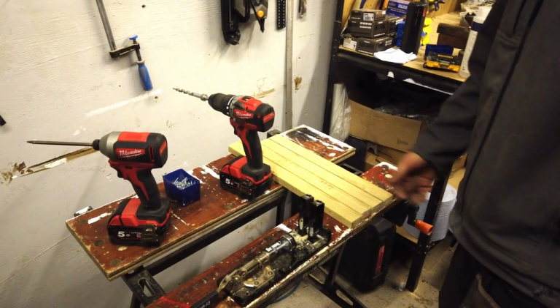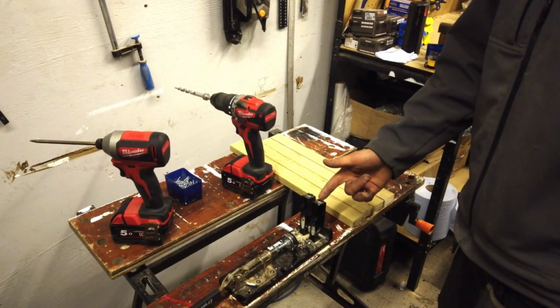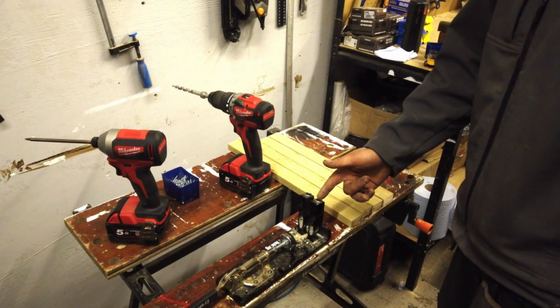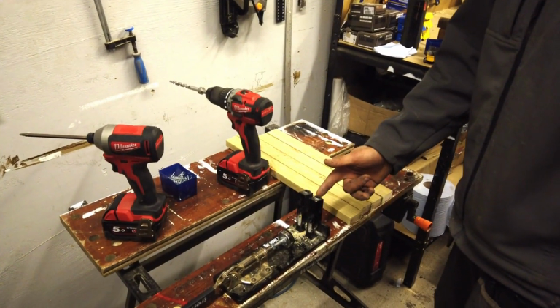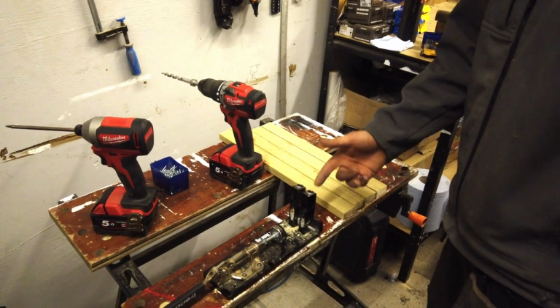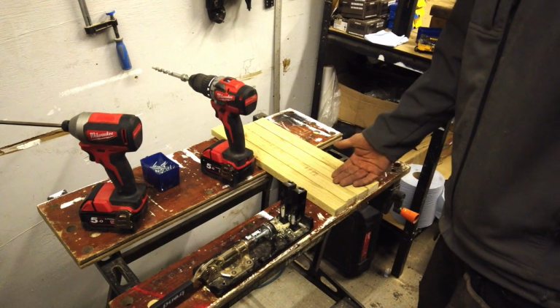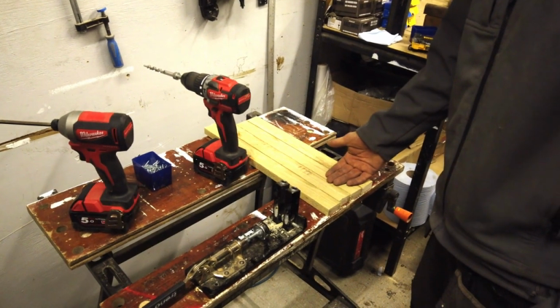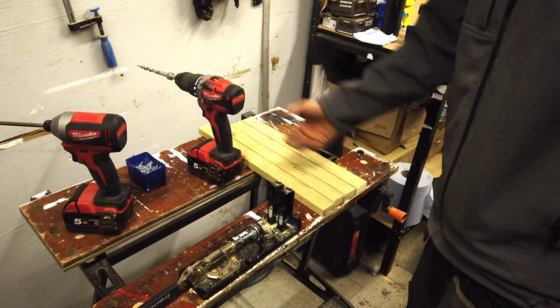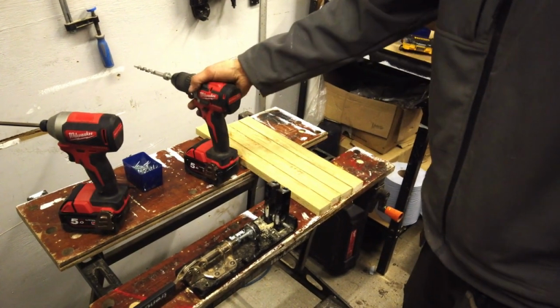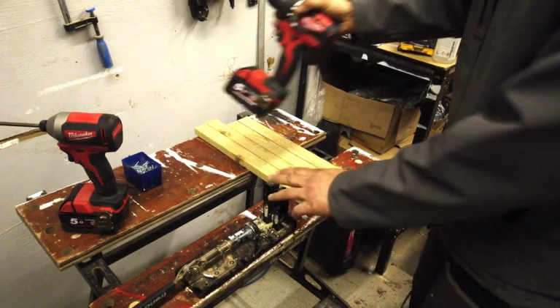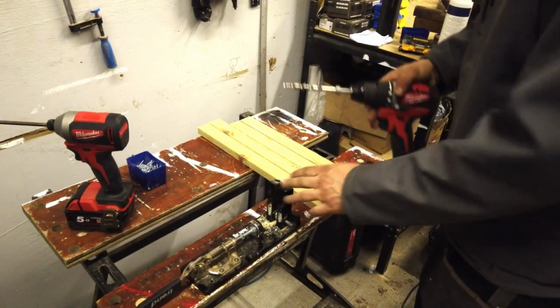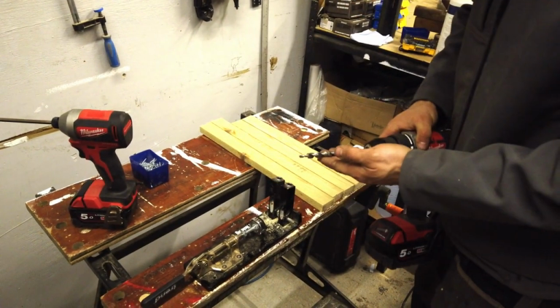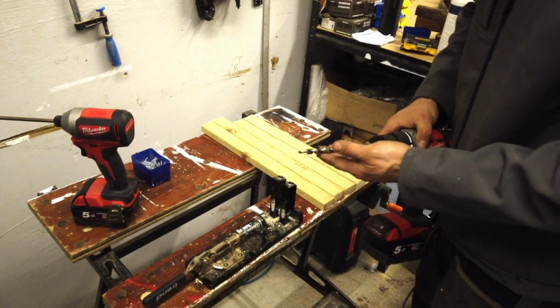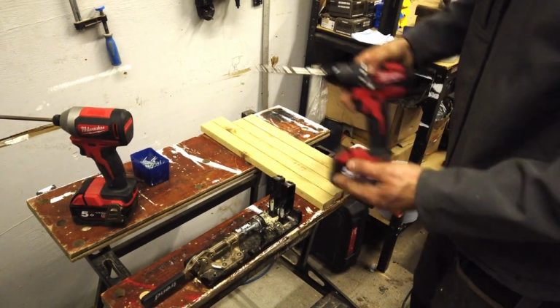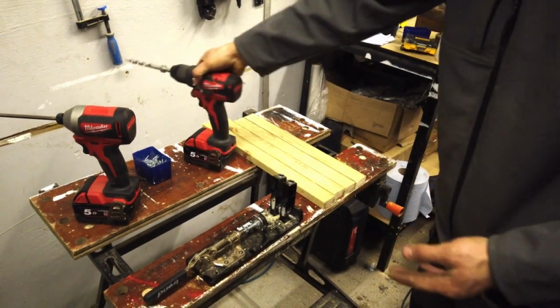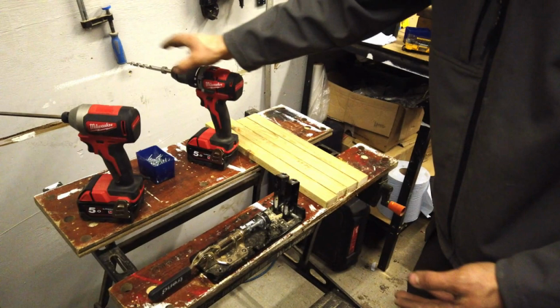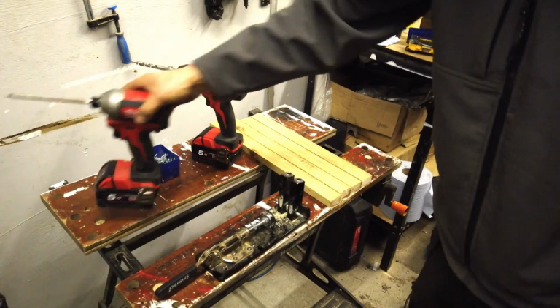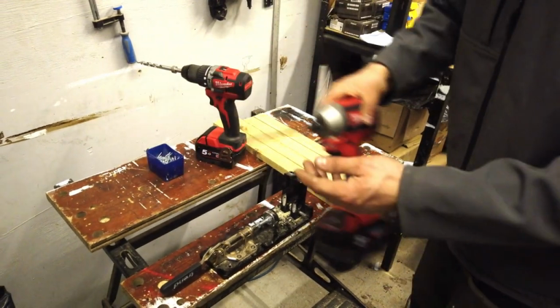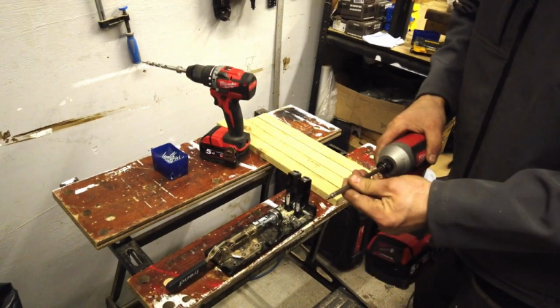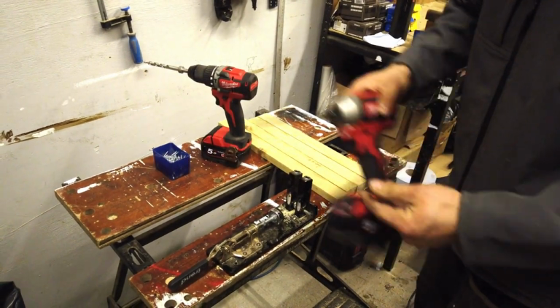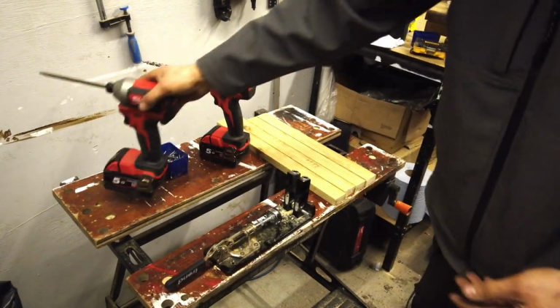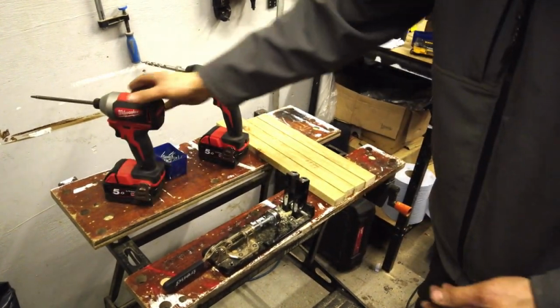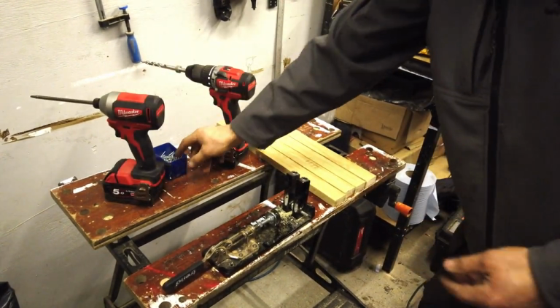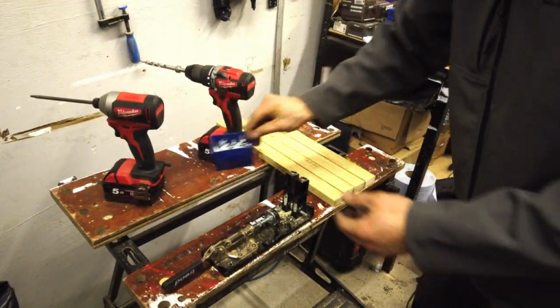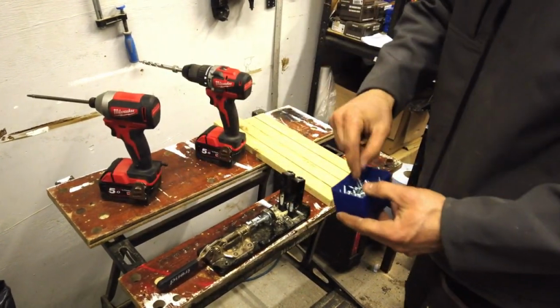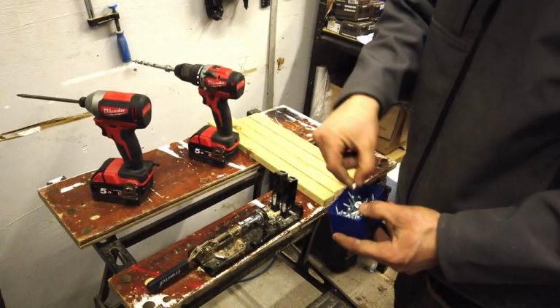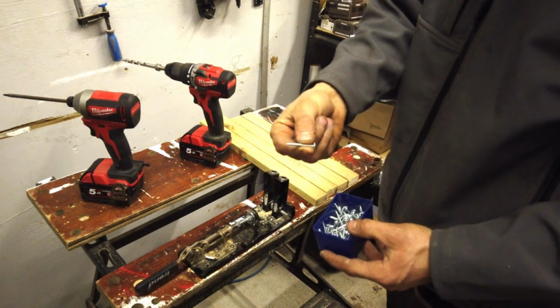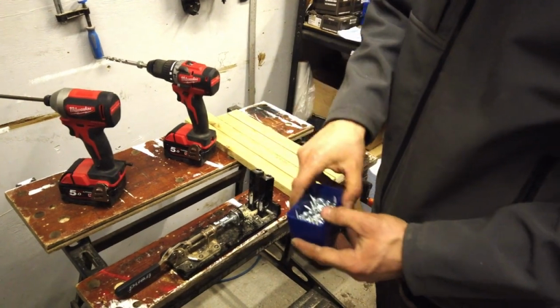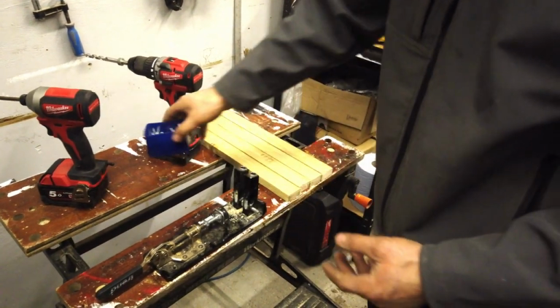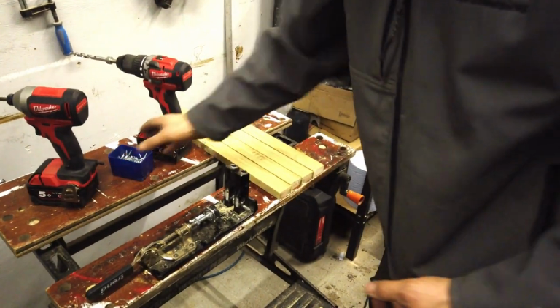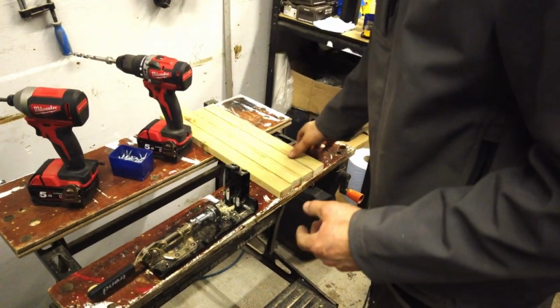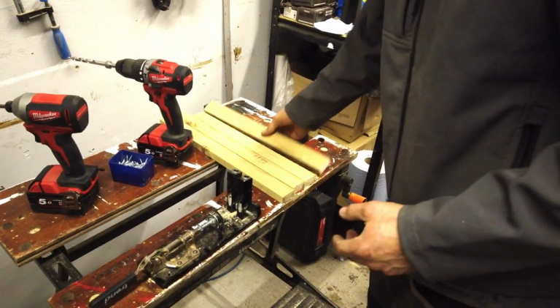I'm going to use a Trend Pocket Jig to make this frame. This jig comes with a drill bit and also a screw bit and some screws that are specific to this jig. I'll do that now.